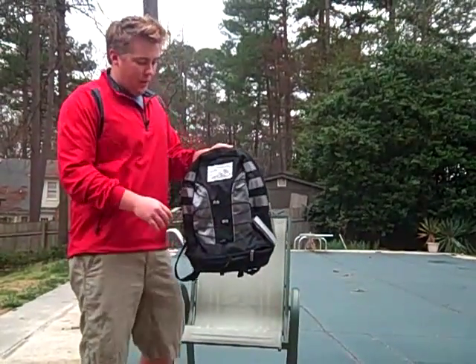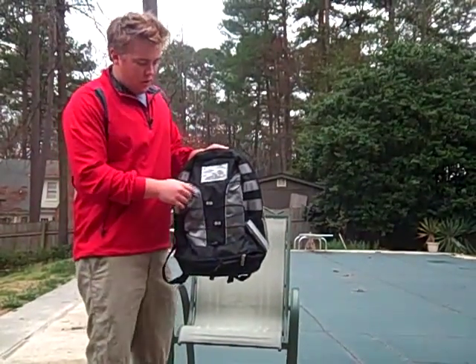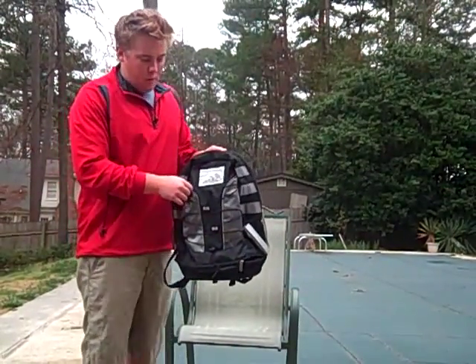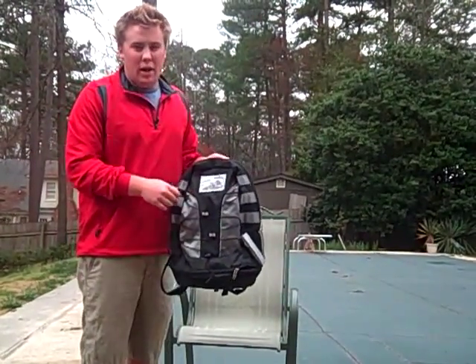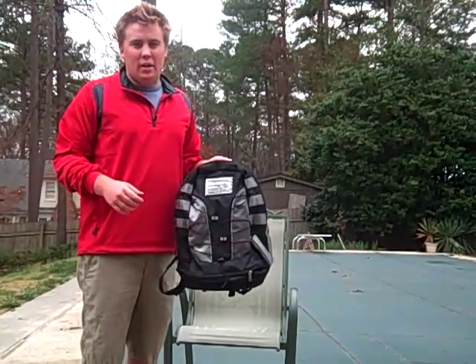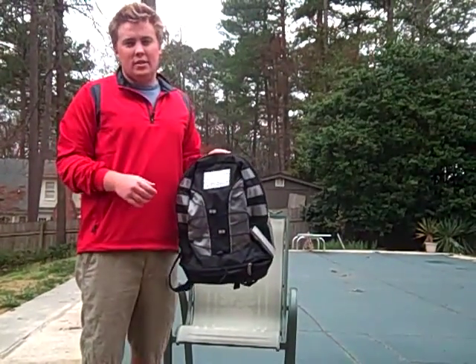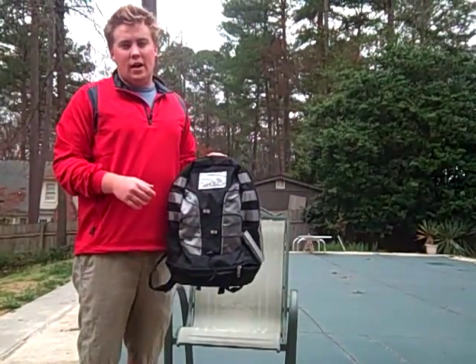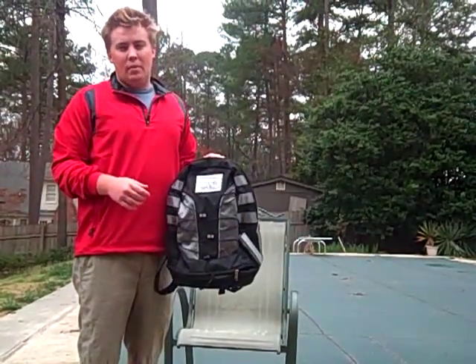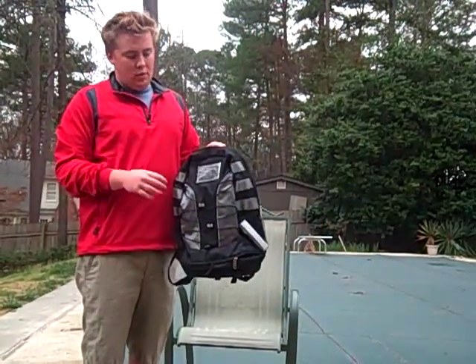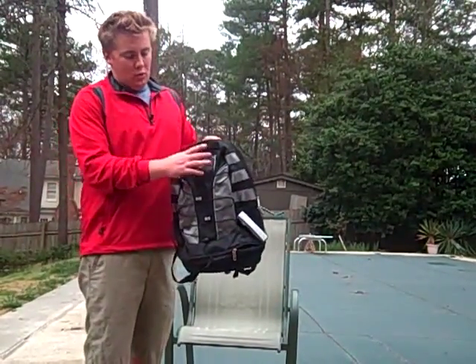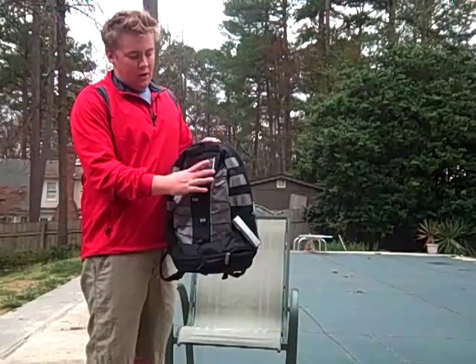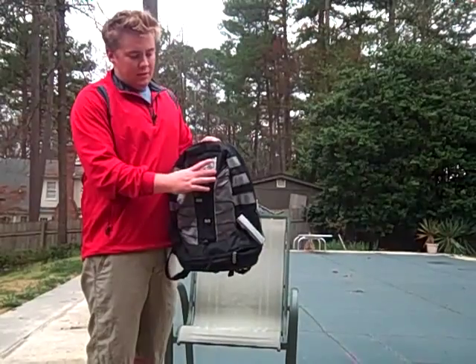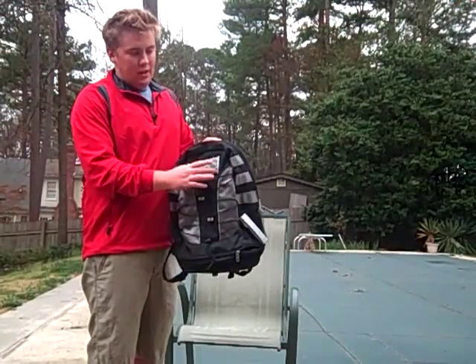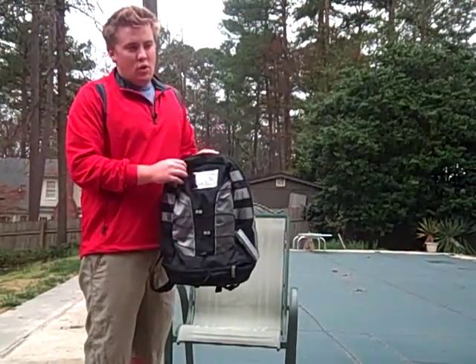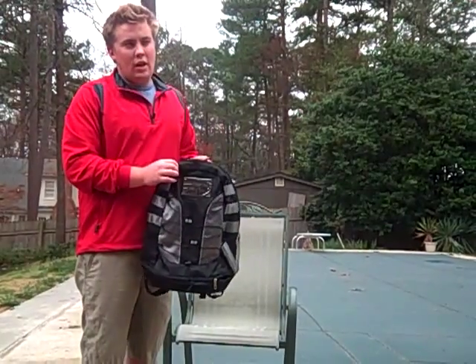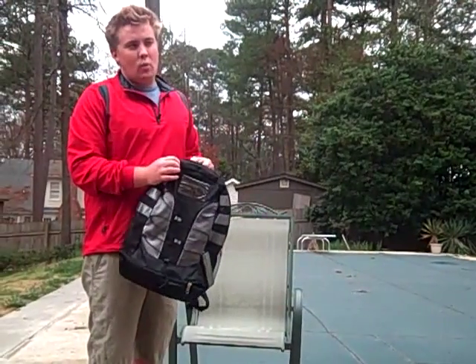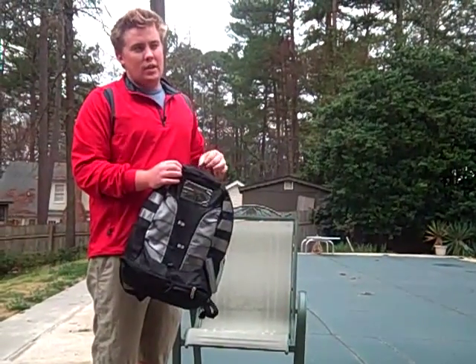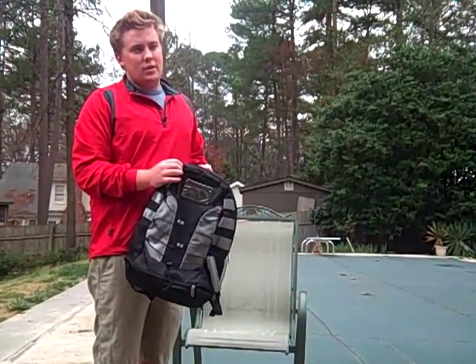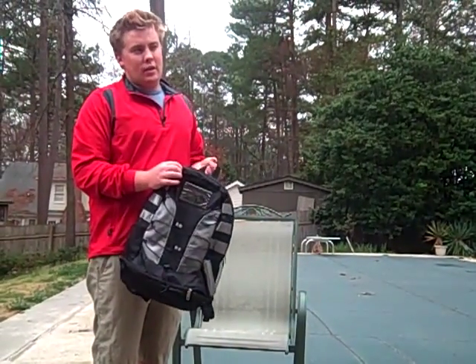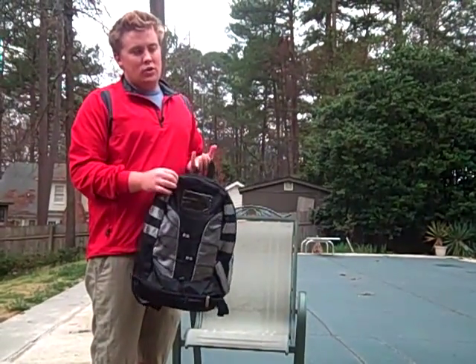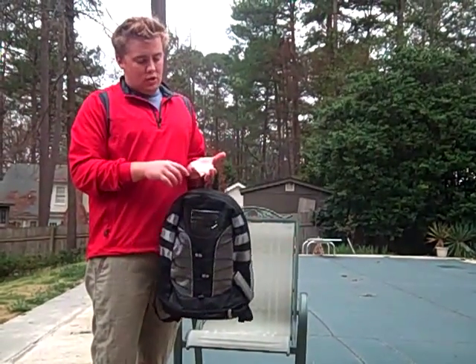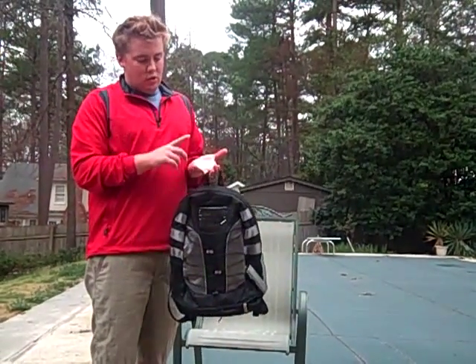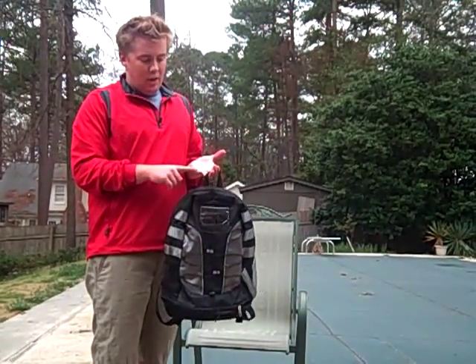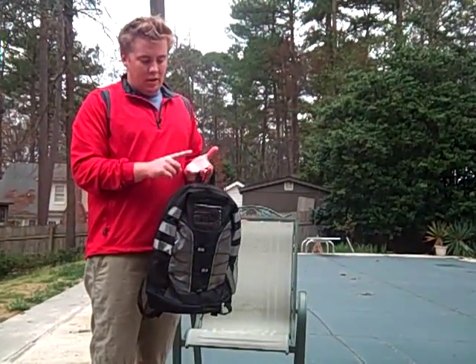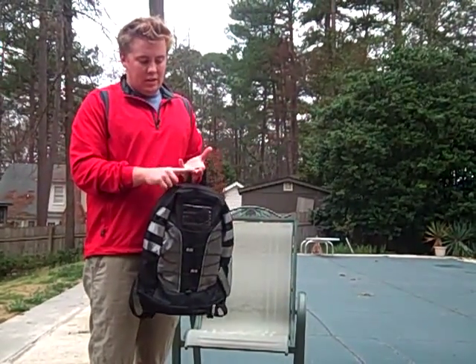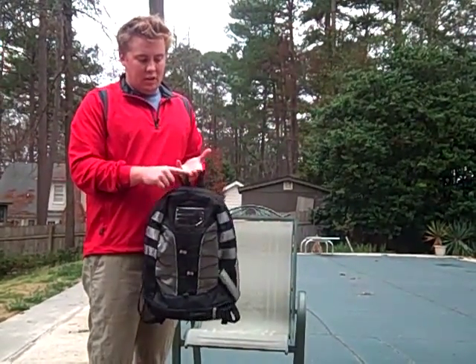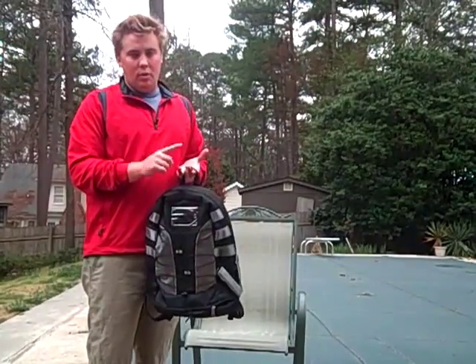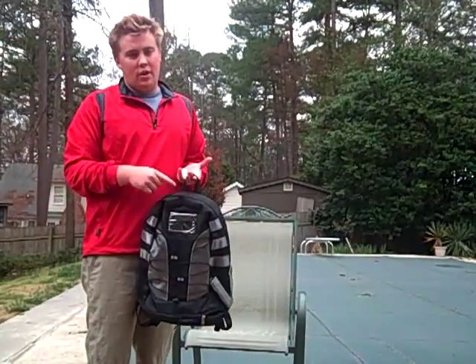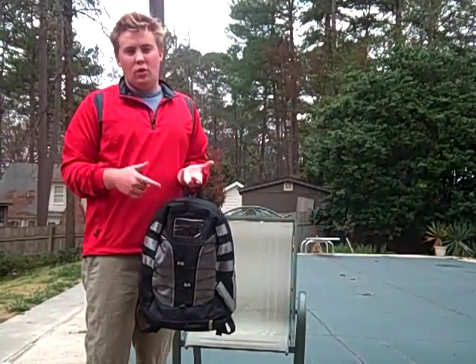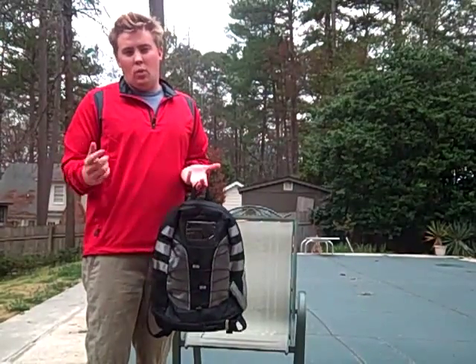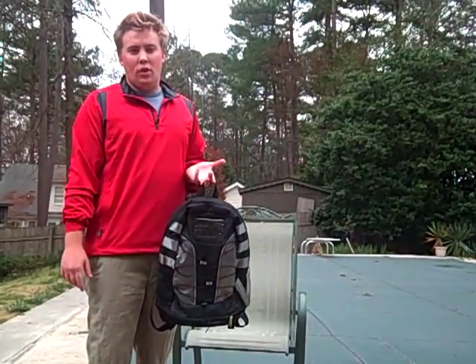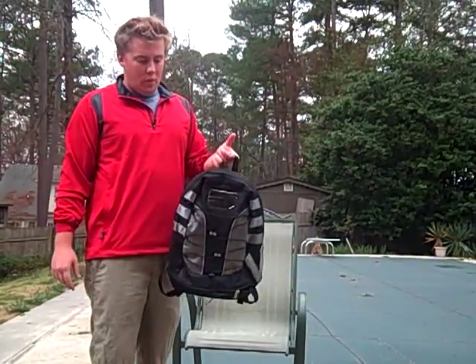A solar panel backpack is a backpack with a solar panel built in. It allows you to recharge your iPod, digital camera, and cell phone while you're on the go.